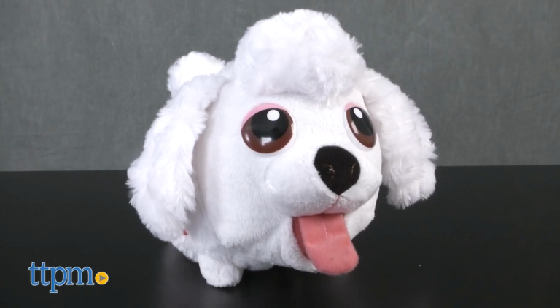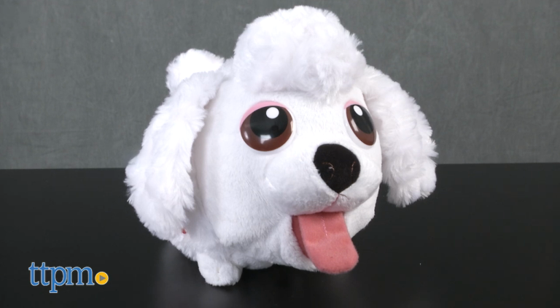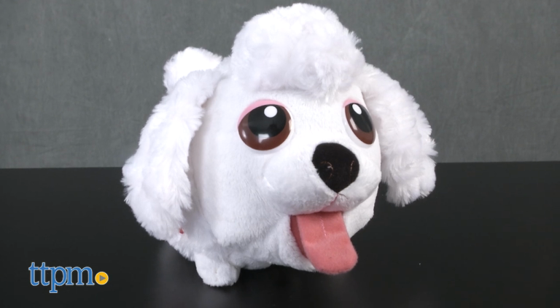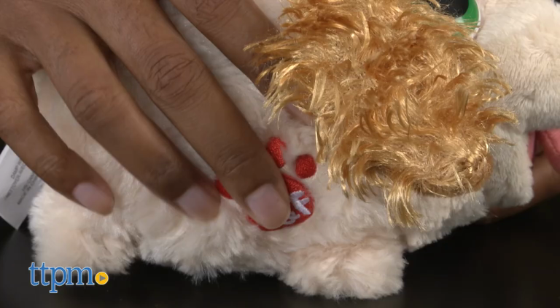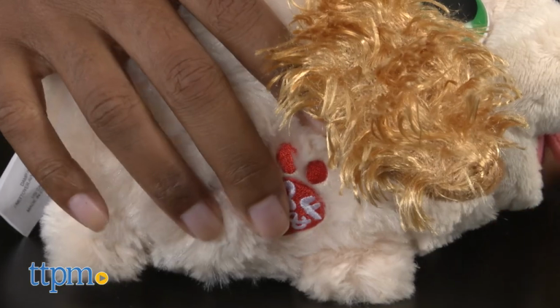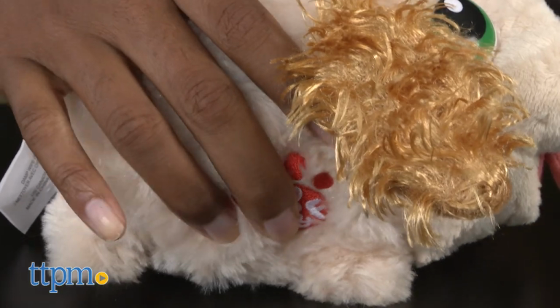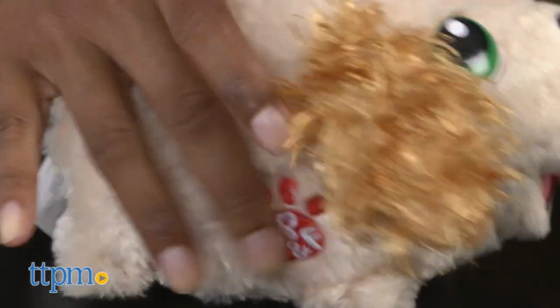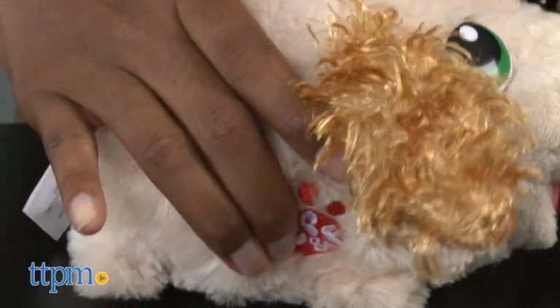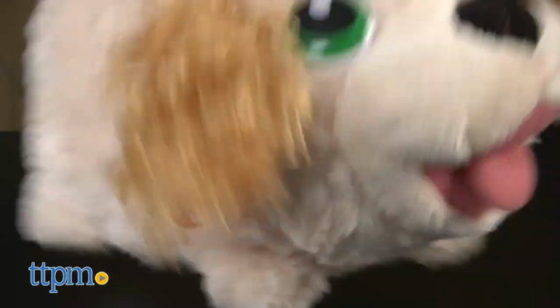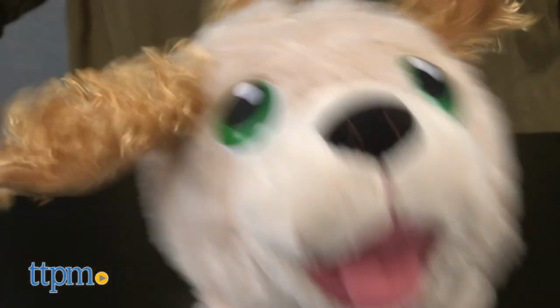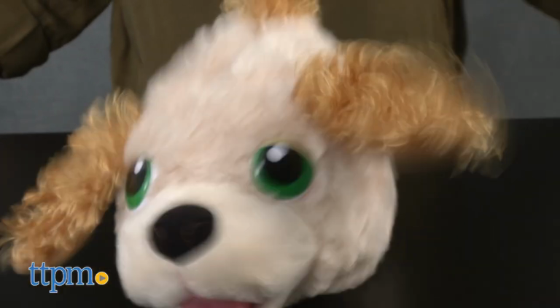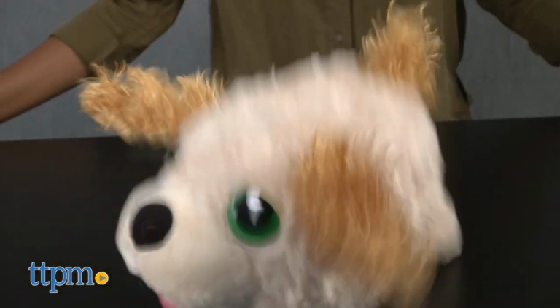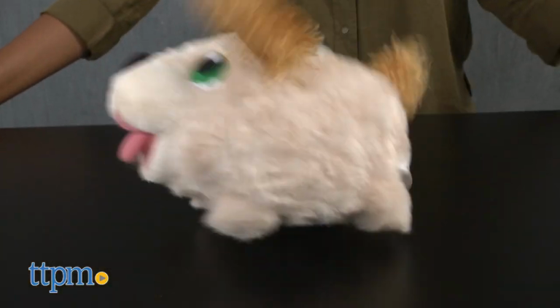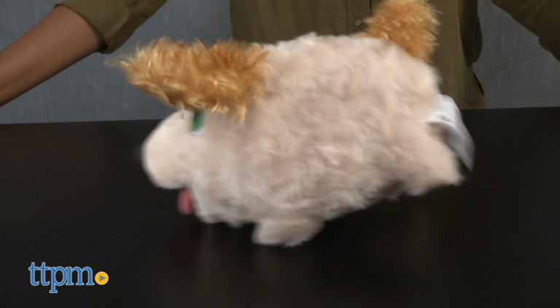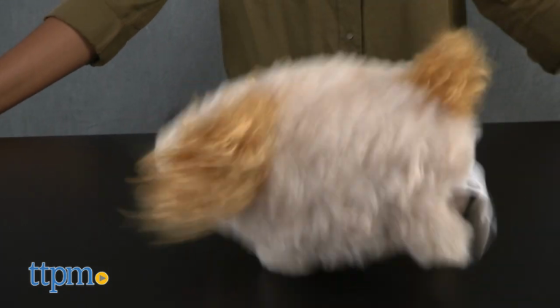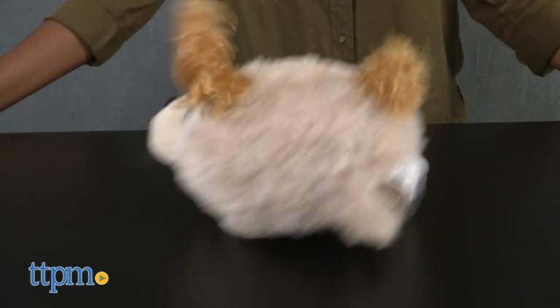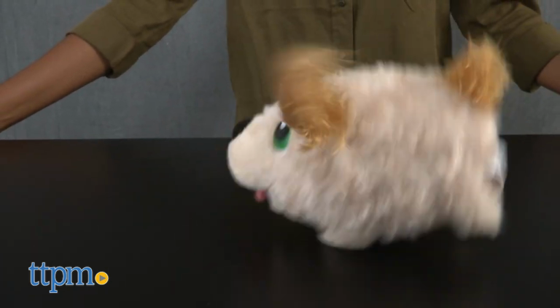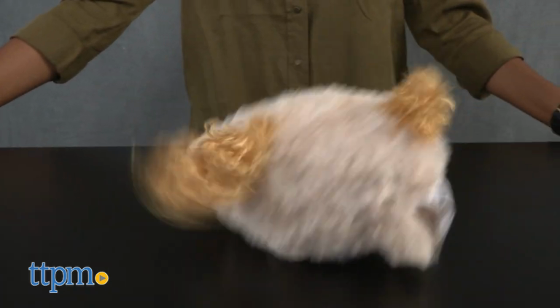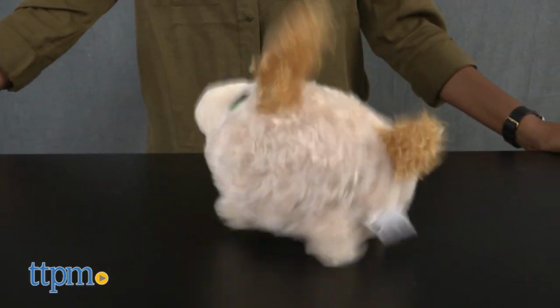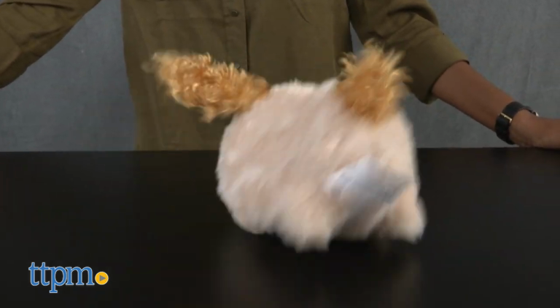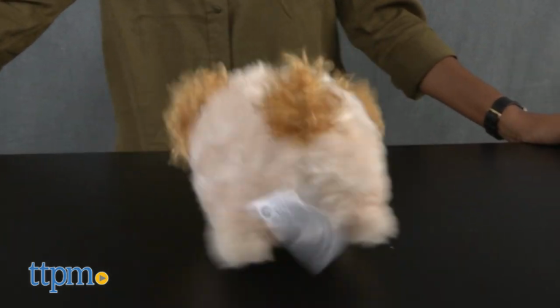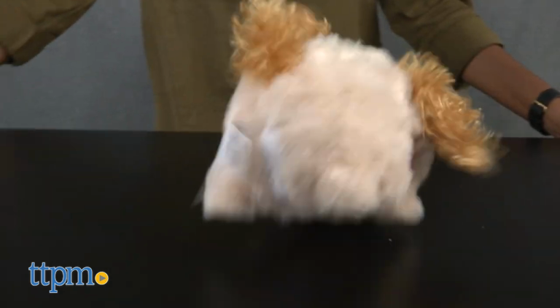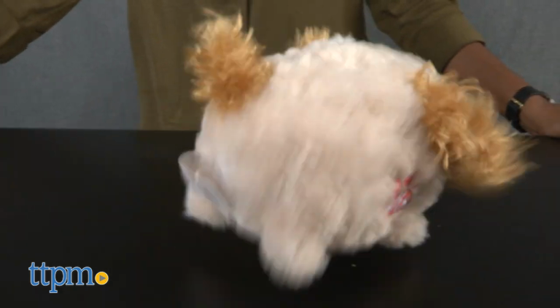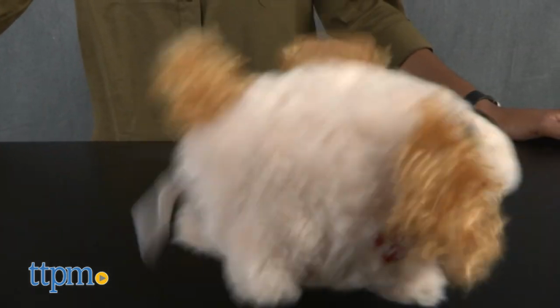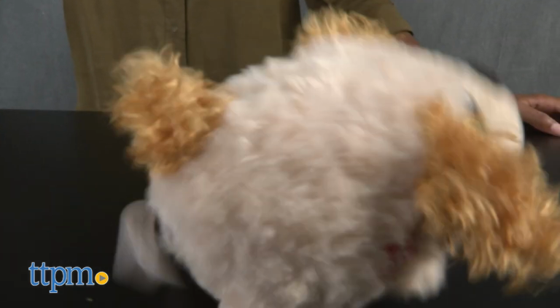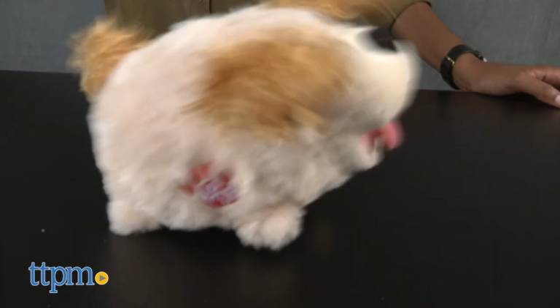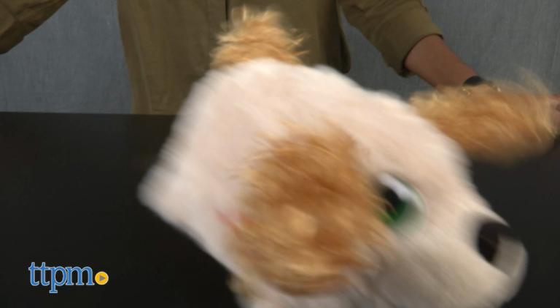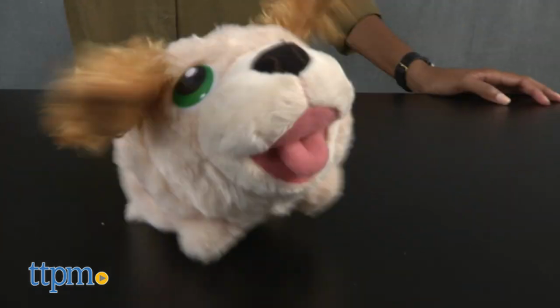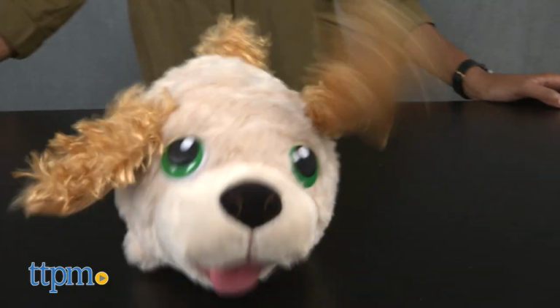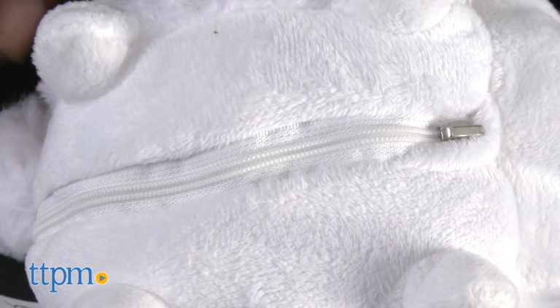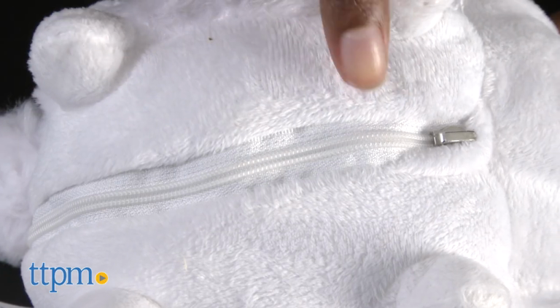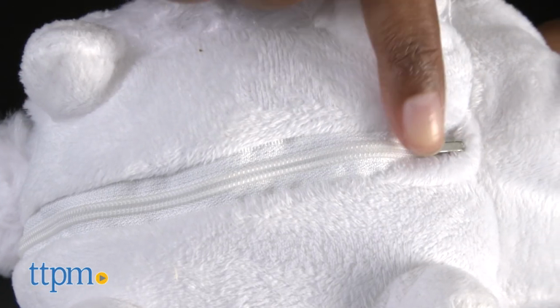Not only are they adorable, they bumble about with only a press of a button. Press the paw on the side to get to bumbling and press it again to stop. The chubby puppies bumble well on hard surfaces and carpet and require three AAA batteries which are included.